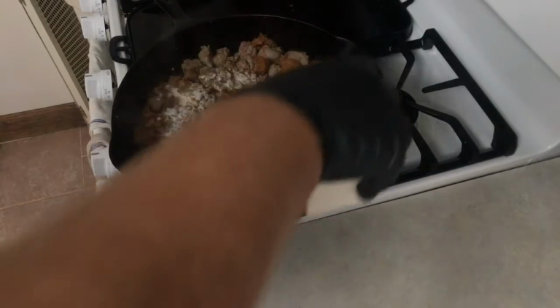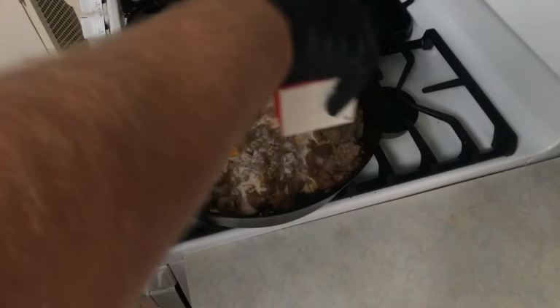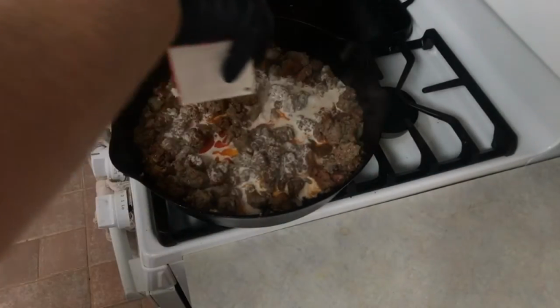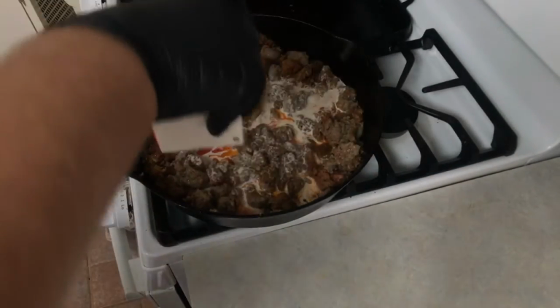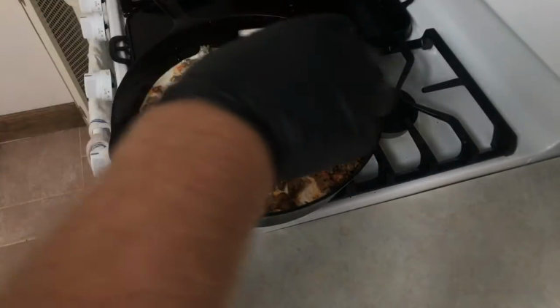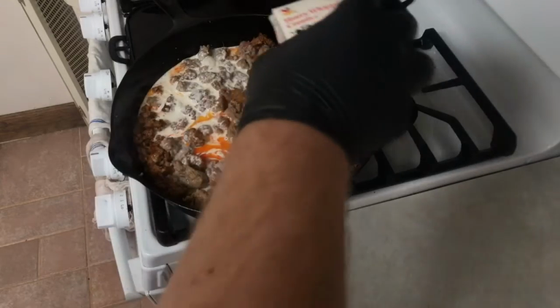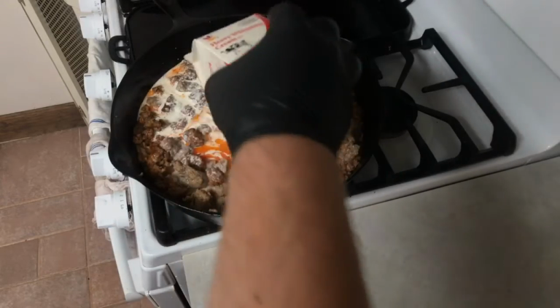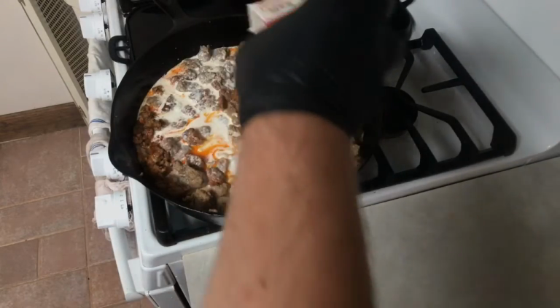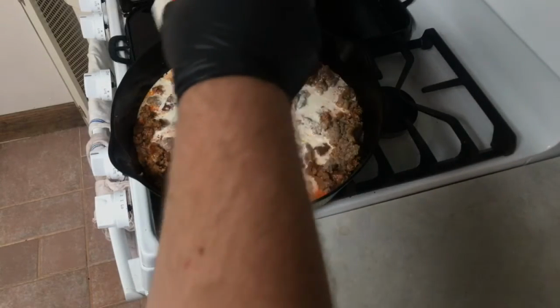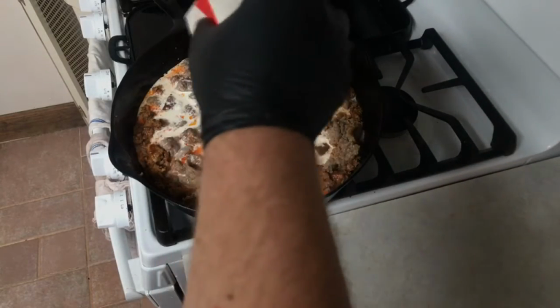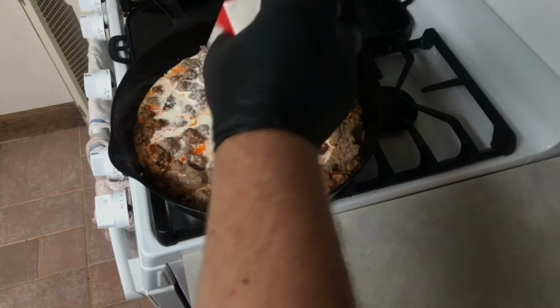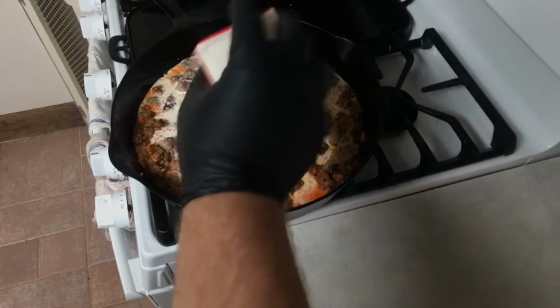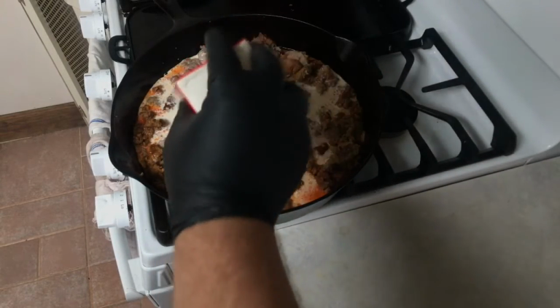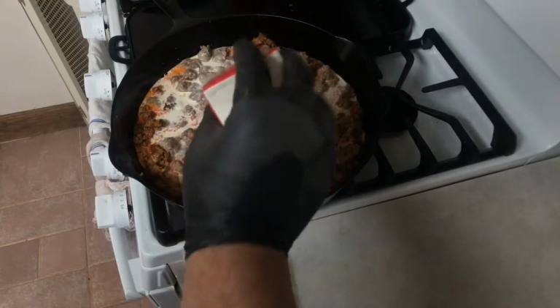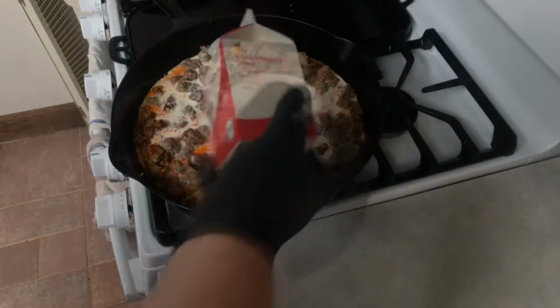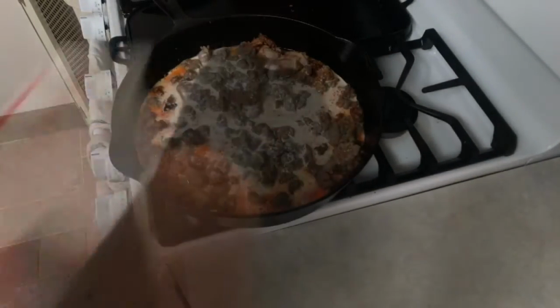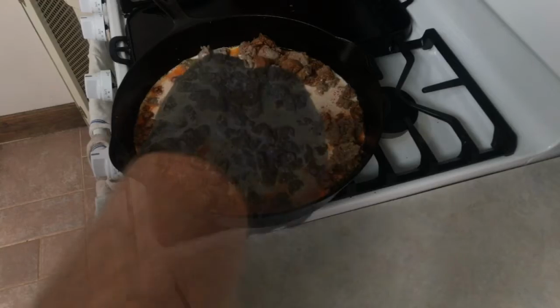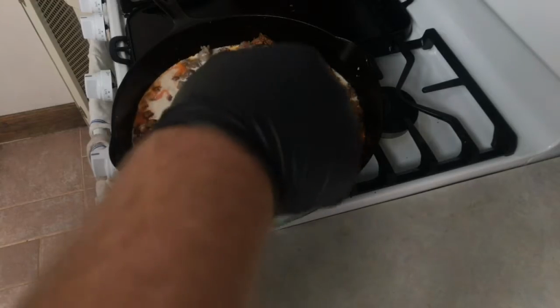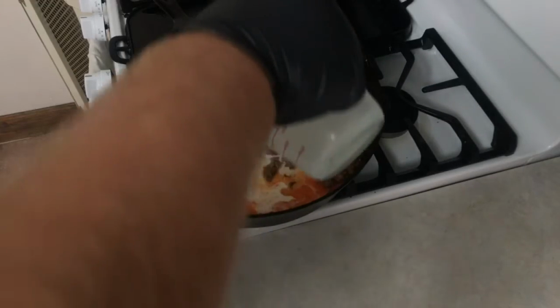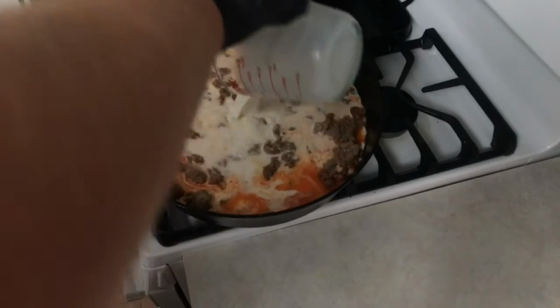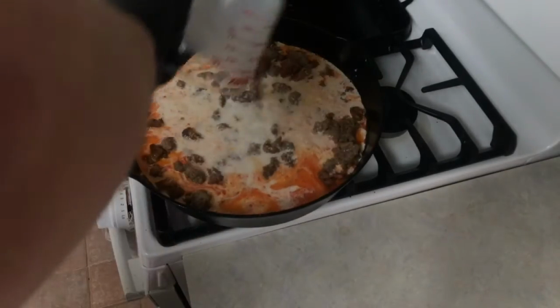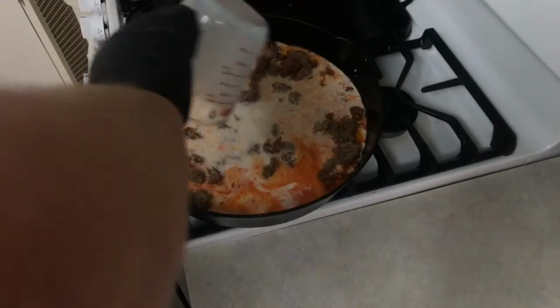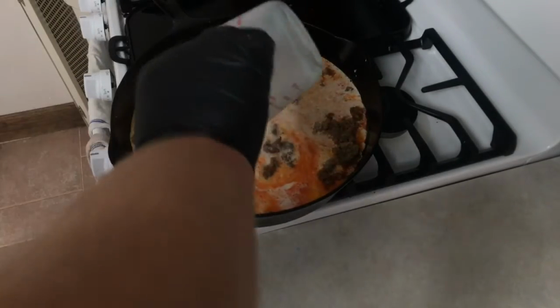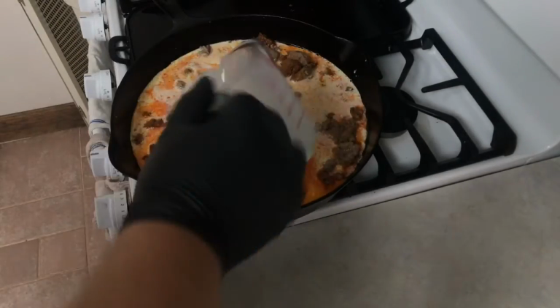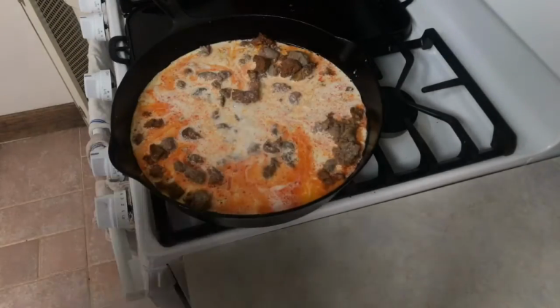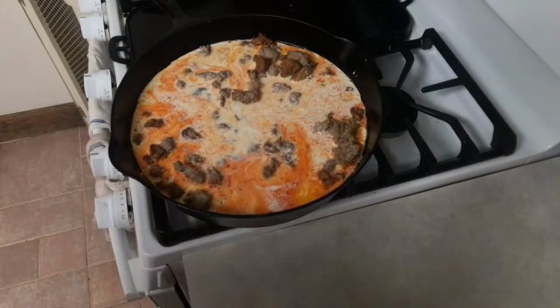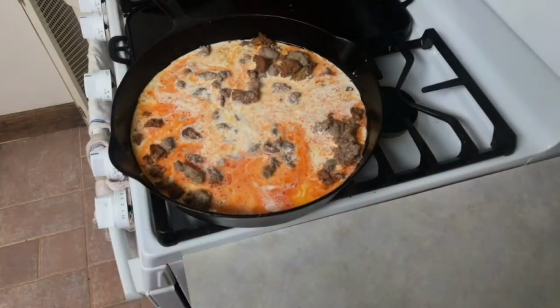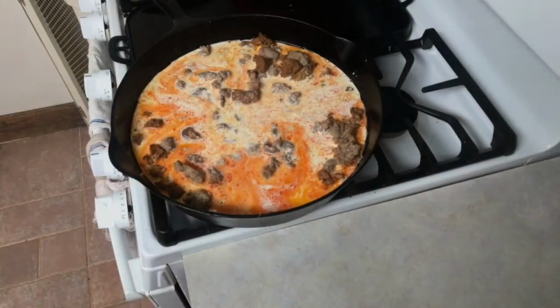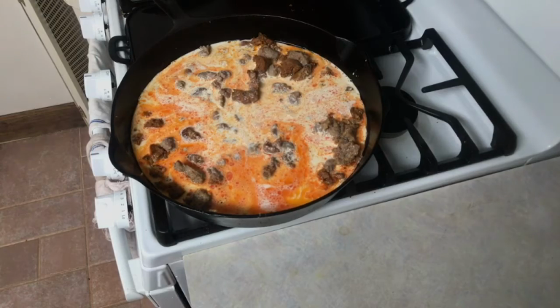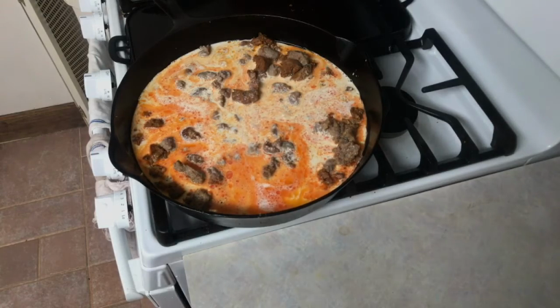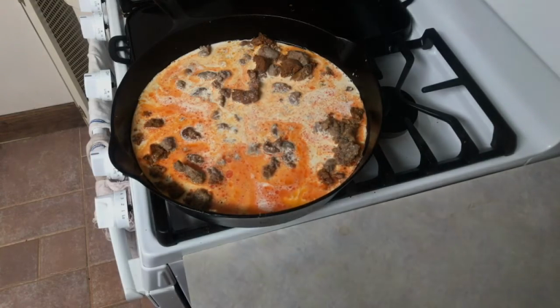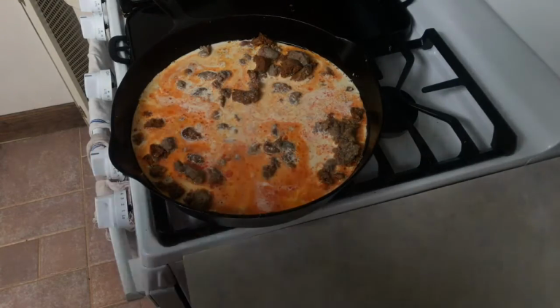Once cooked, we're going to start adding the other ingredients. We're going to start with the liquids — first the heavy cream, then the whole milk. I like to mix these up so that way we can get a nice homogenous mixture.